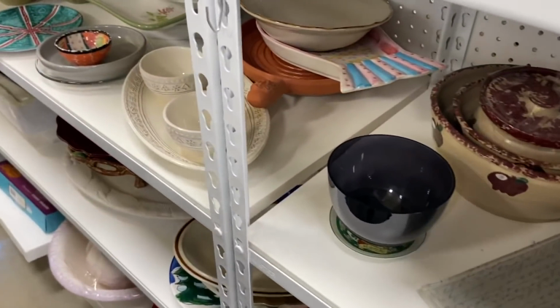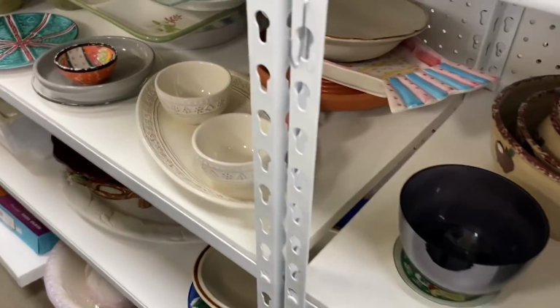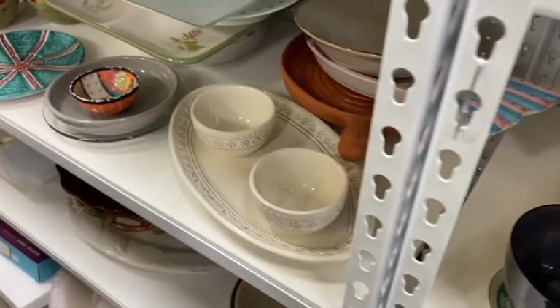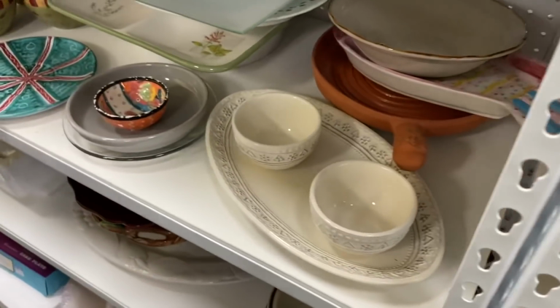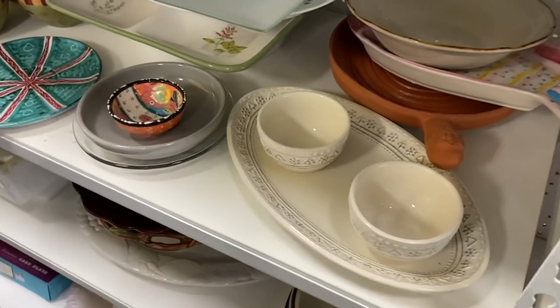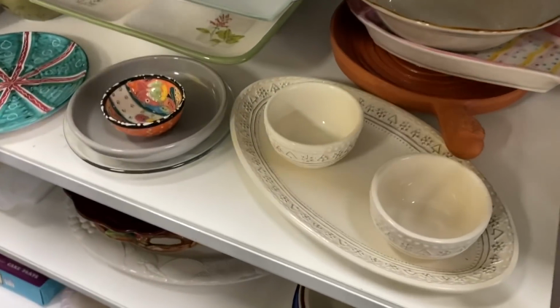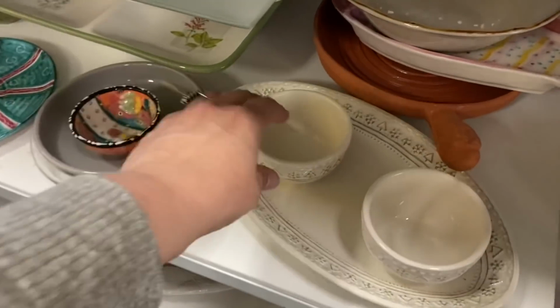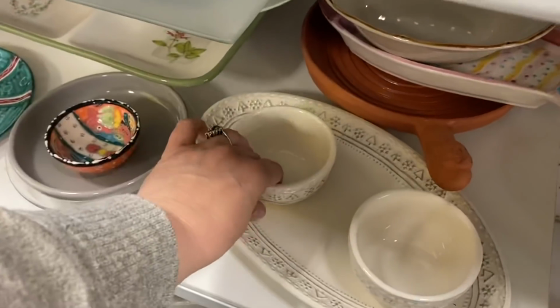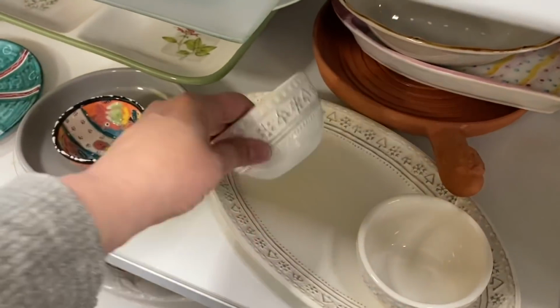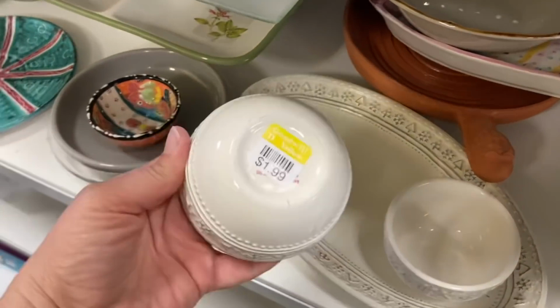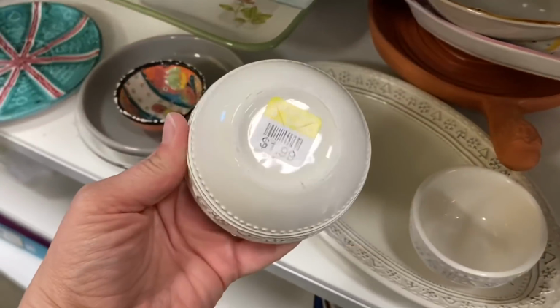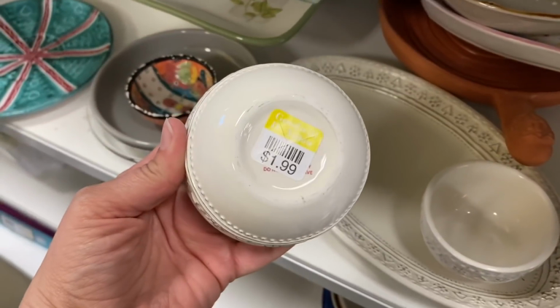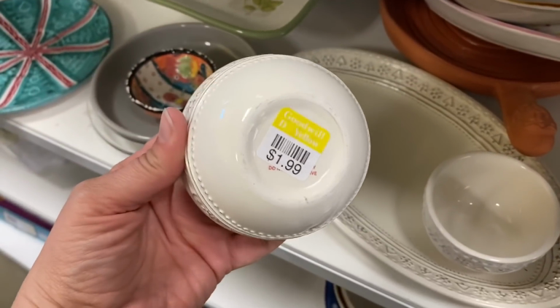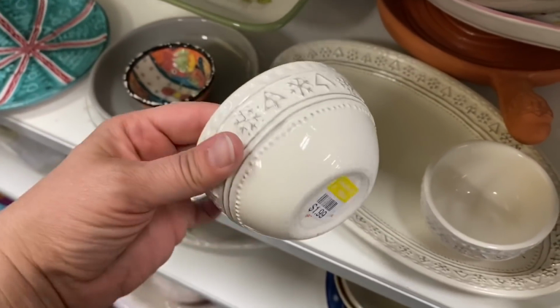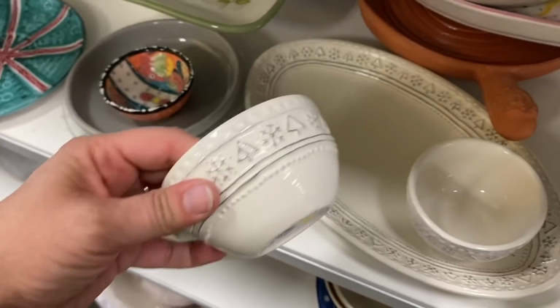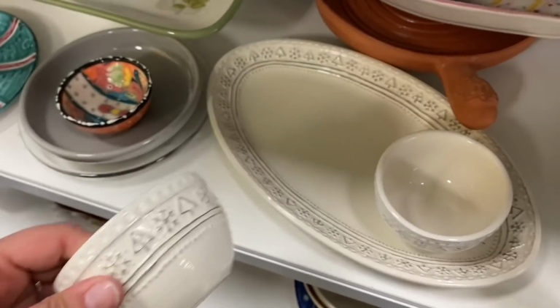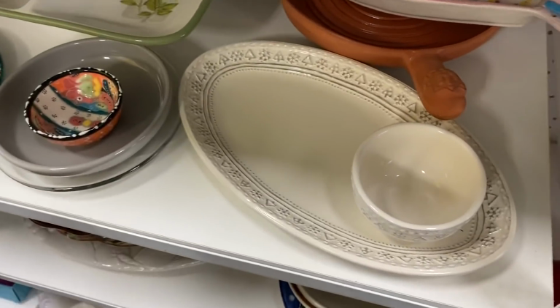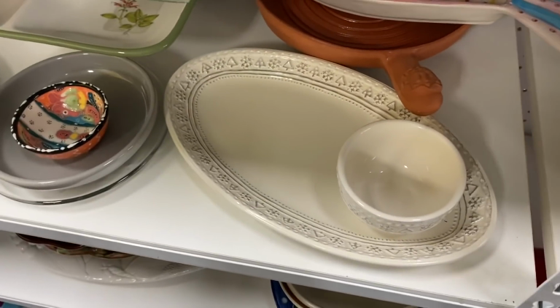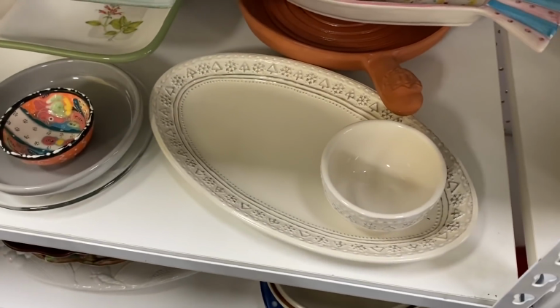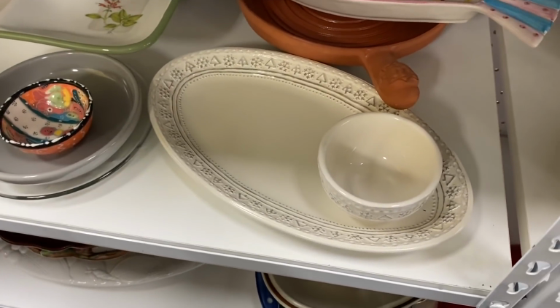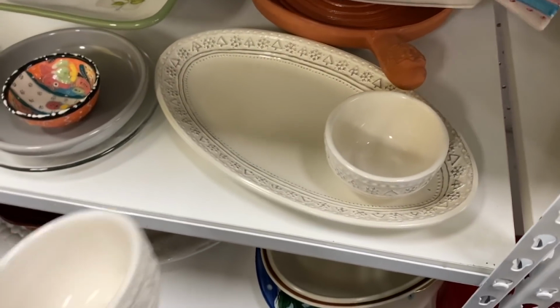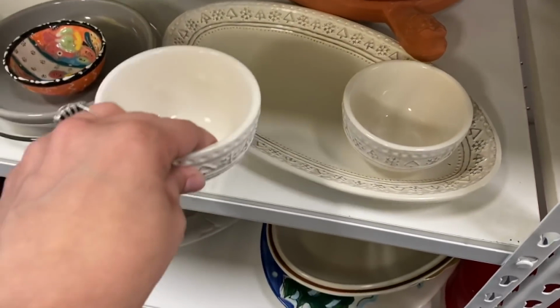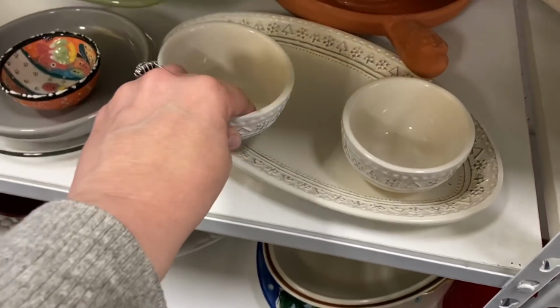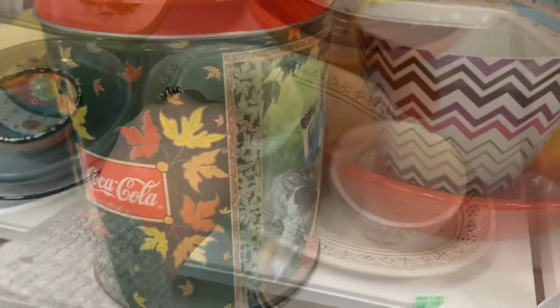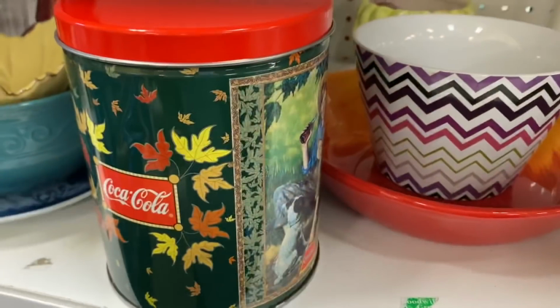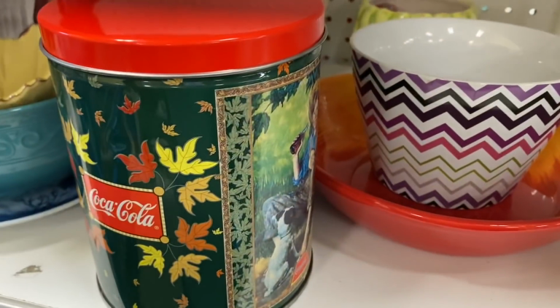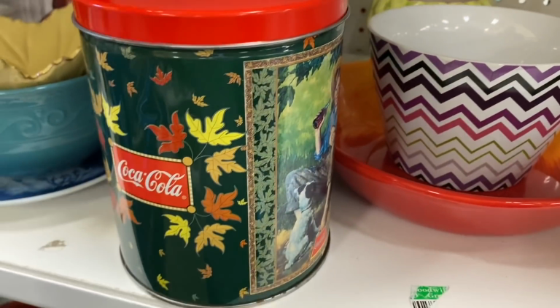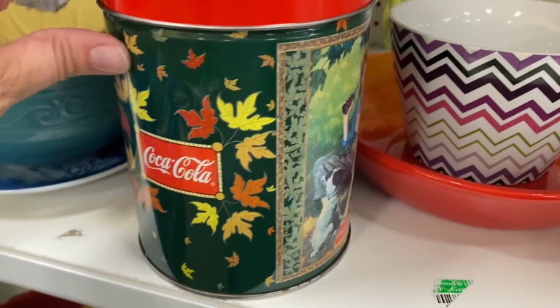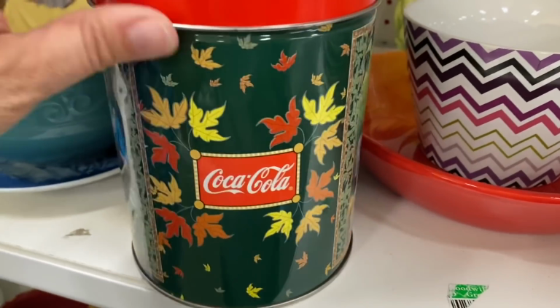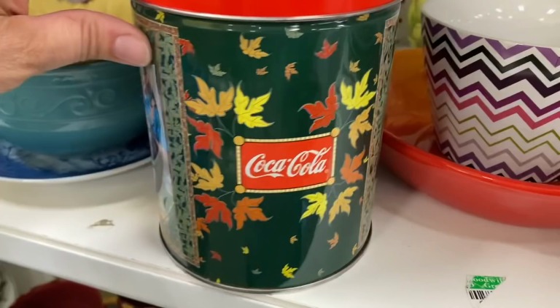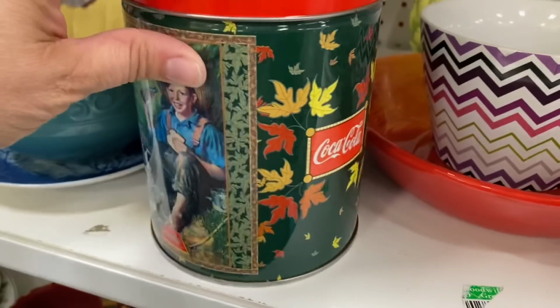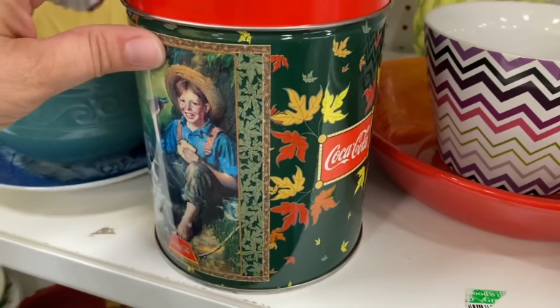These two little bowls on the platter are actually a Hallmark set and I have sold the bowls with like a cheese knife before, but I've never seen the platter, so that was interesting to see.